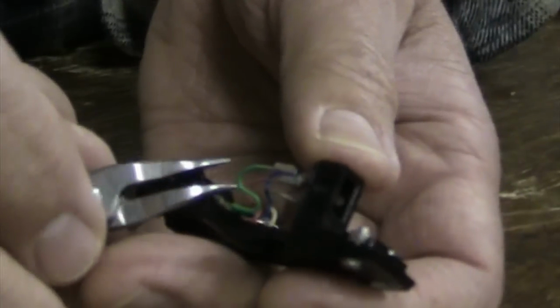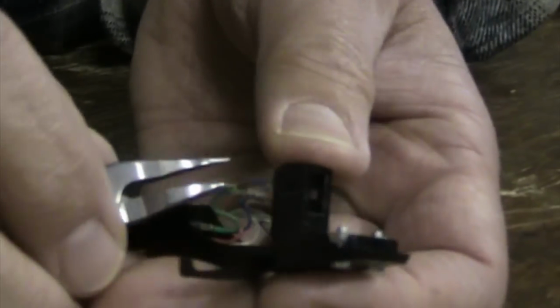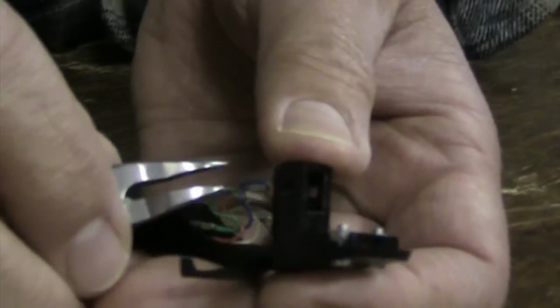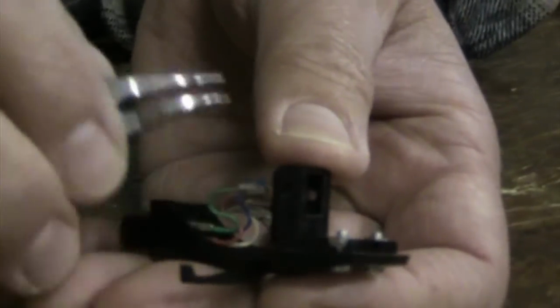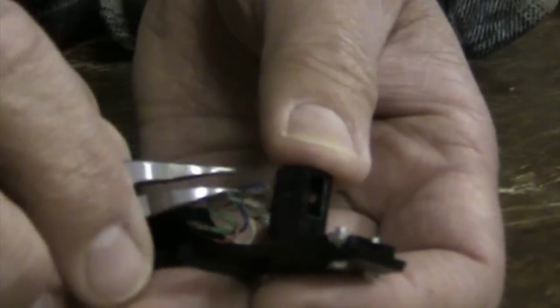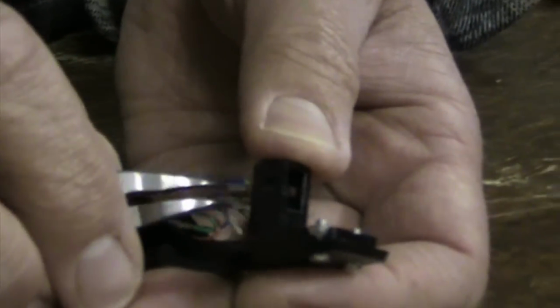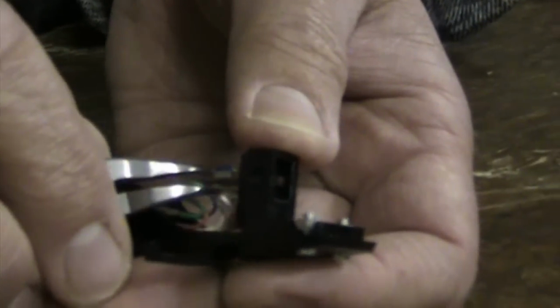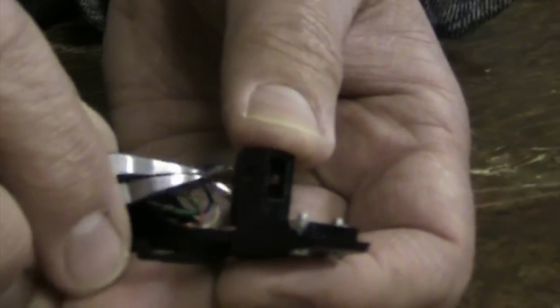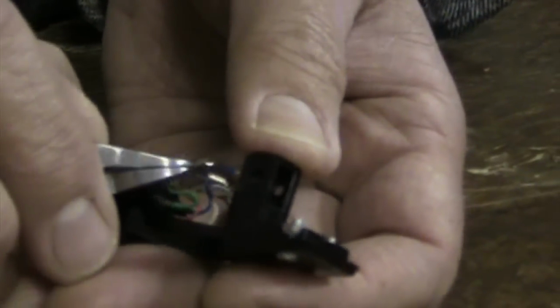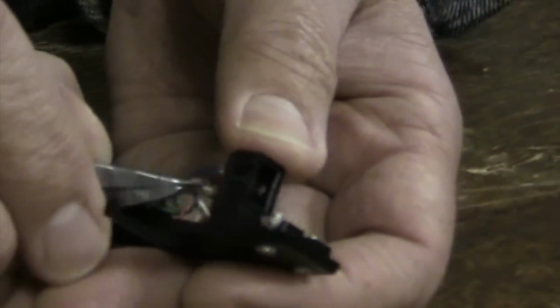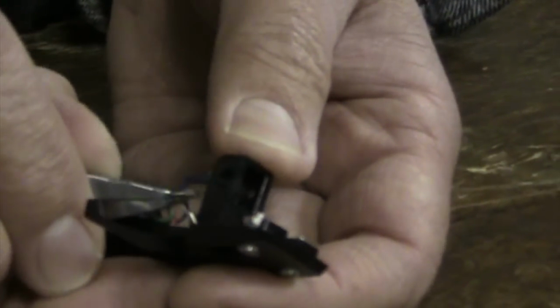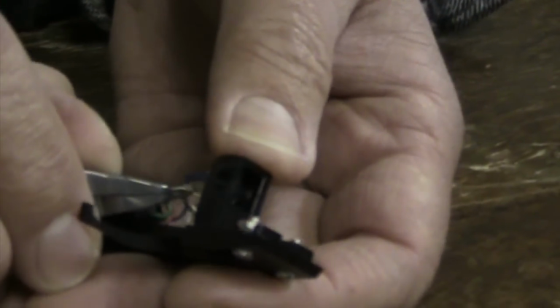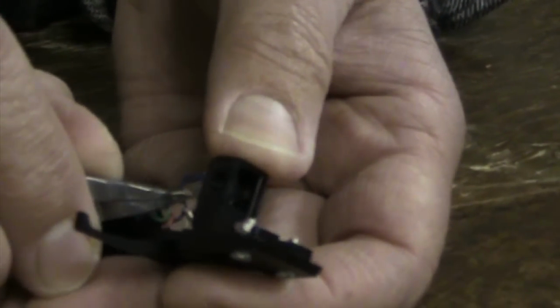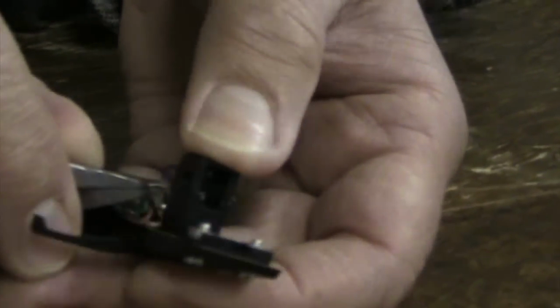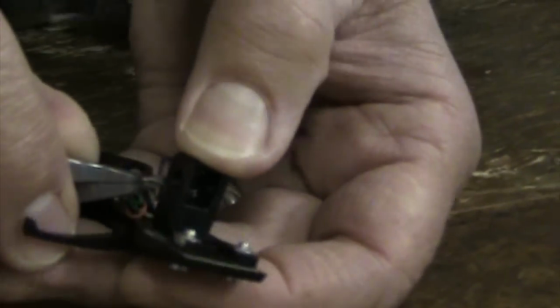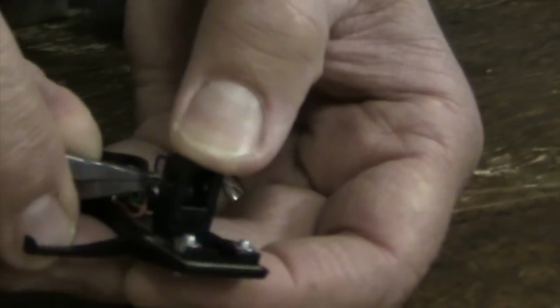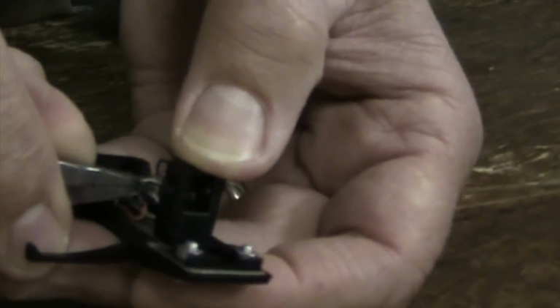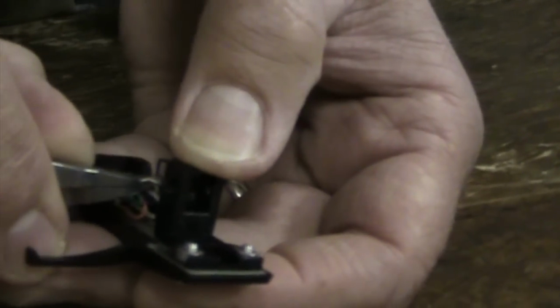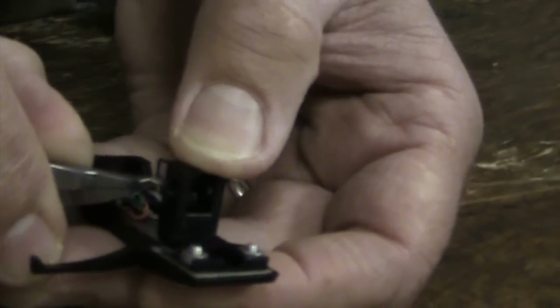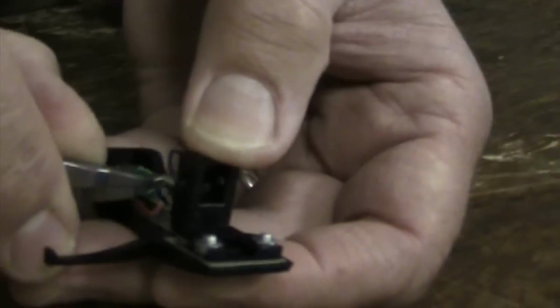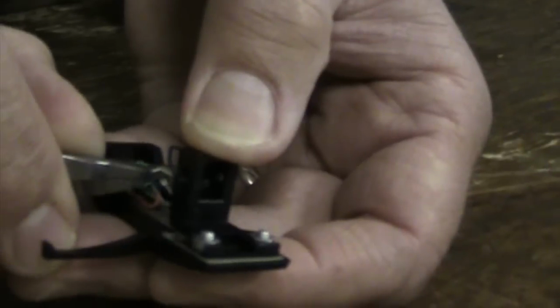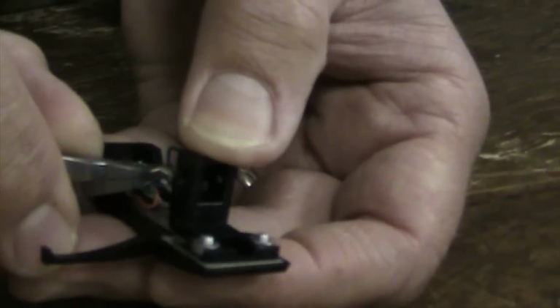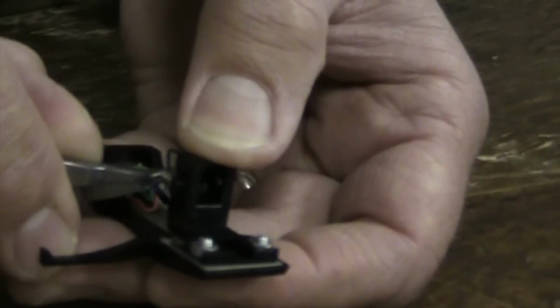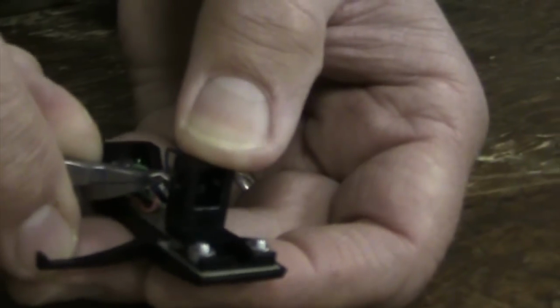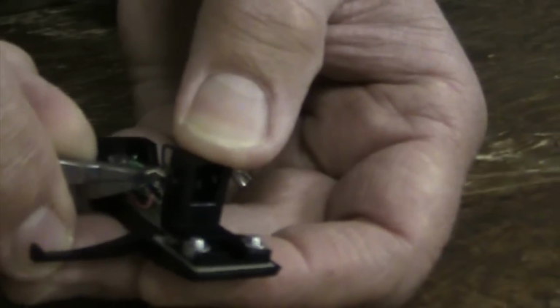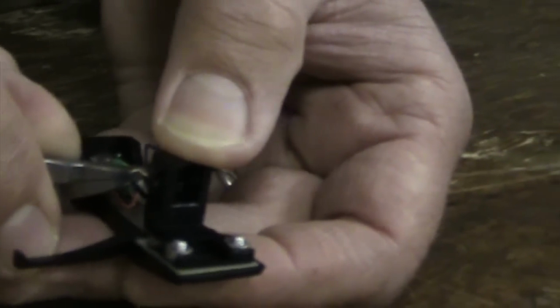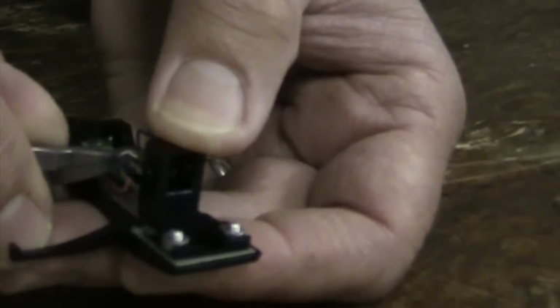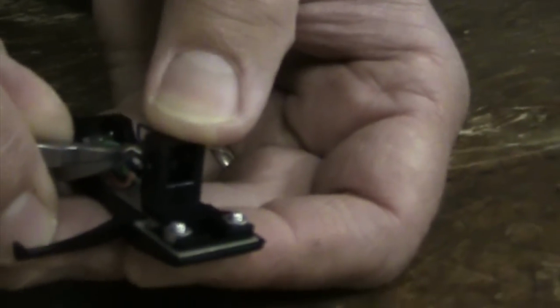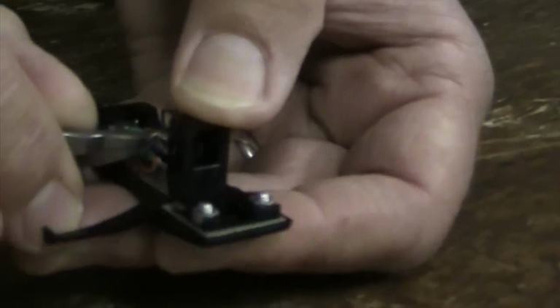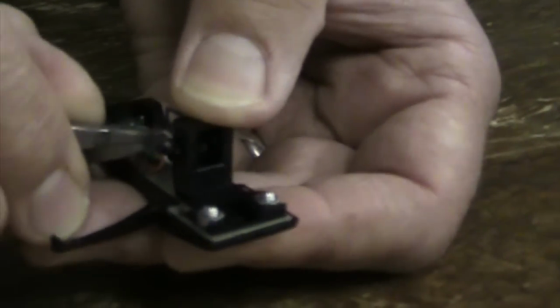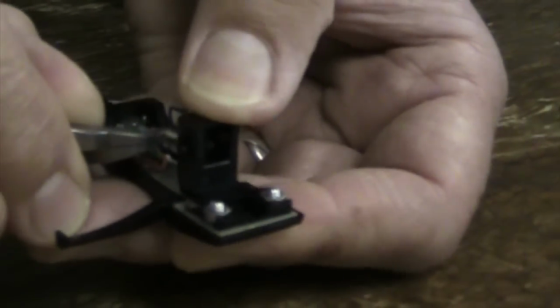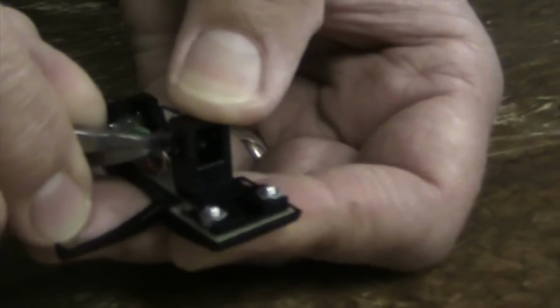Be very careful when installing these leads. They're delicate and easy to break. The back of the package will have a diagram showing you the correct installation order.